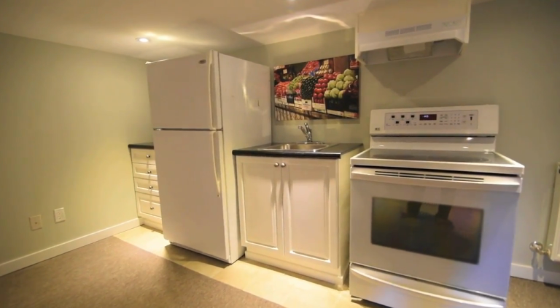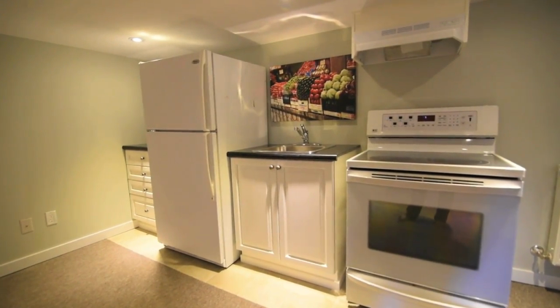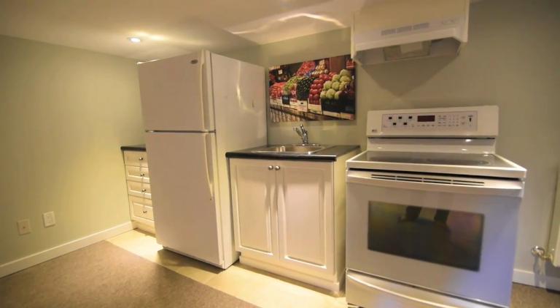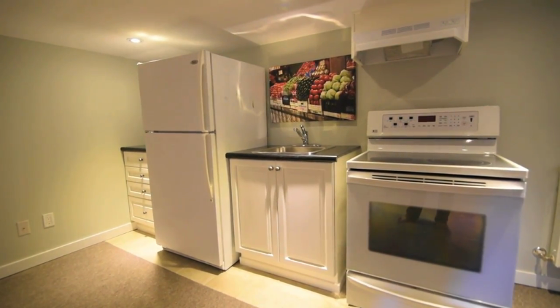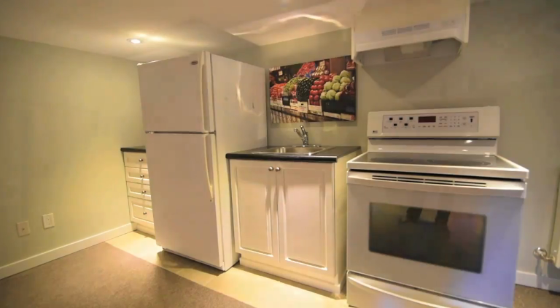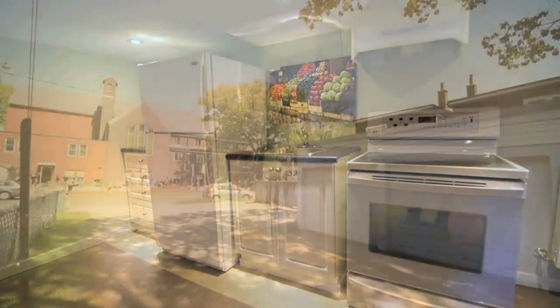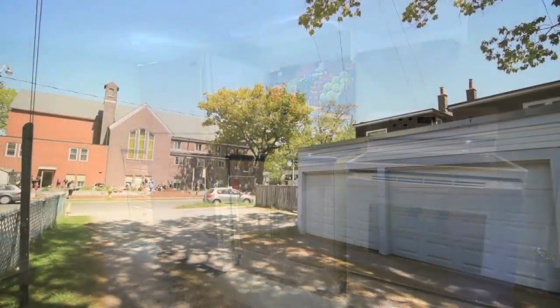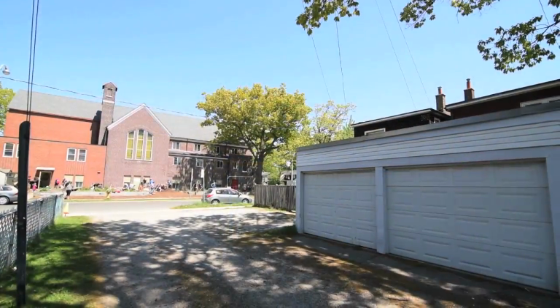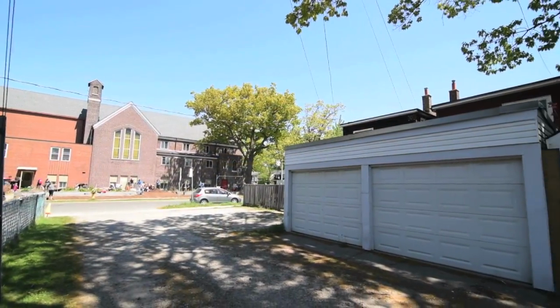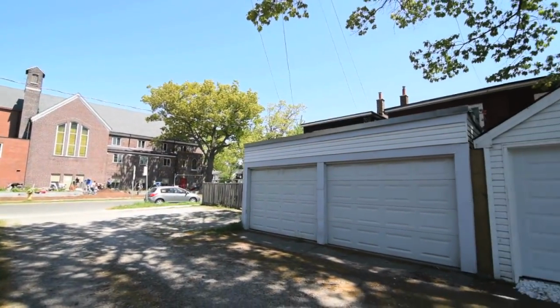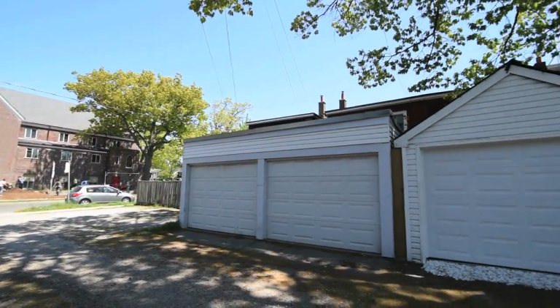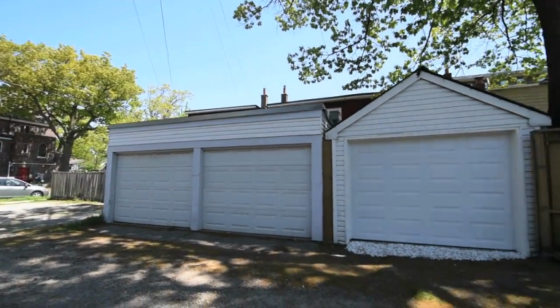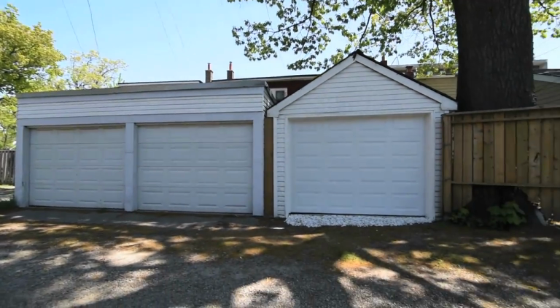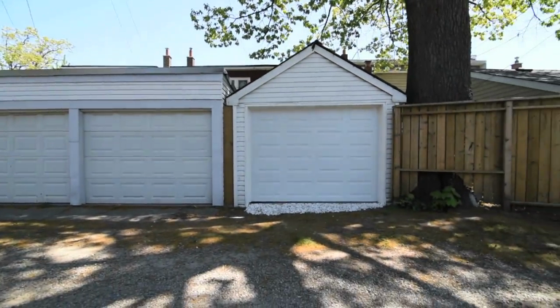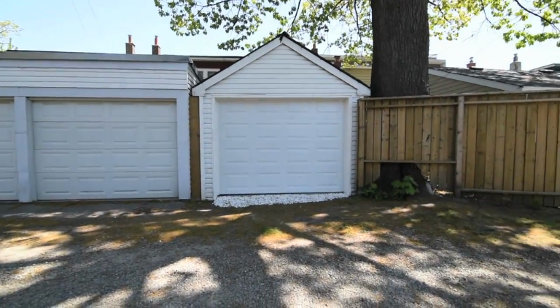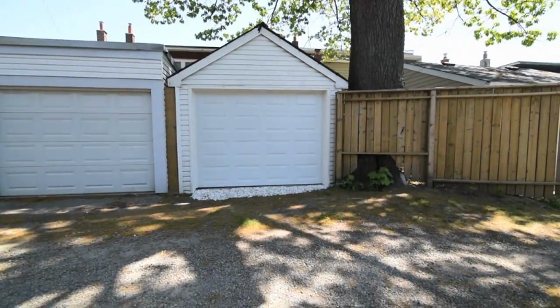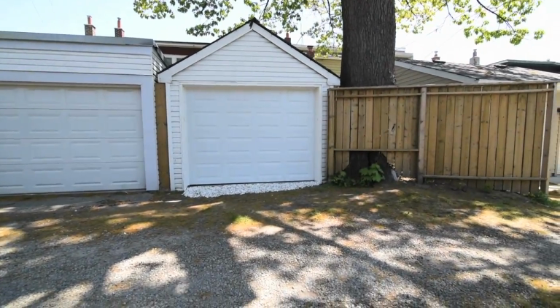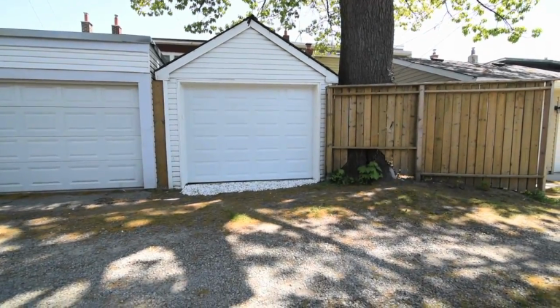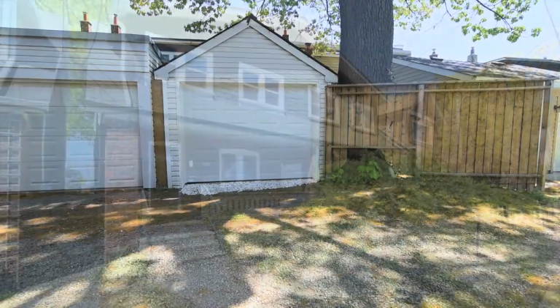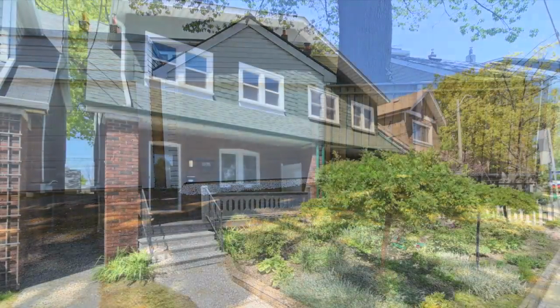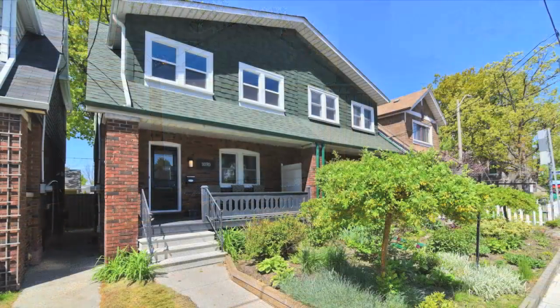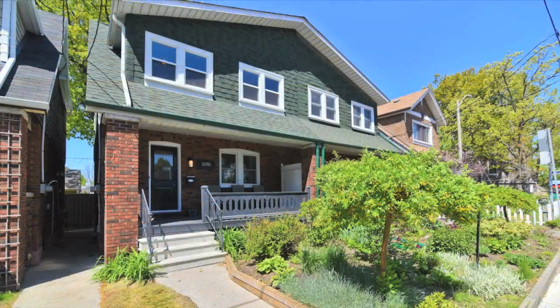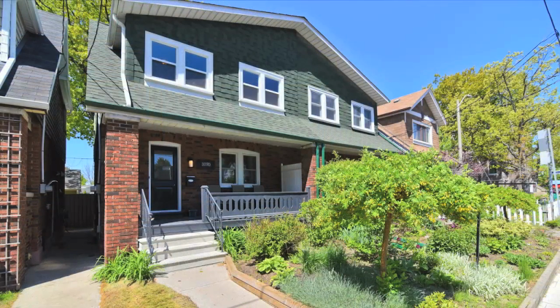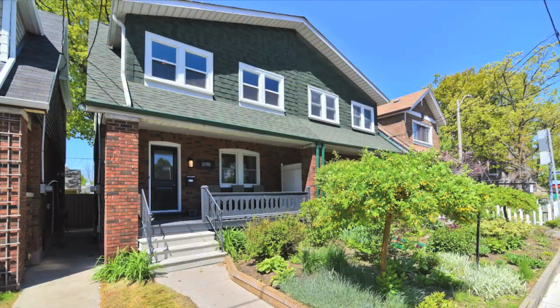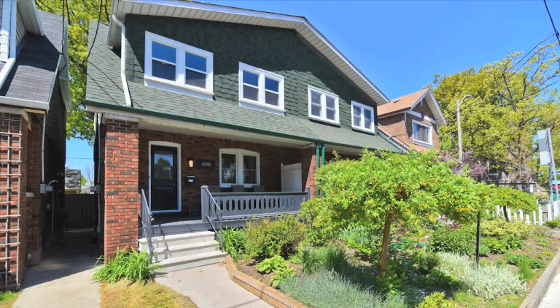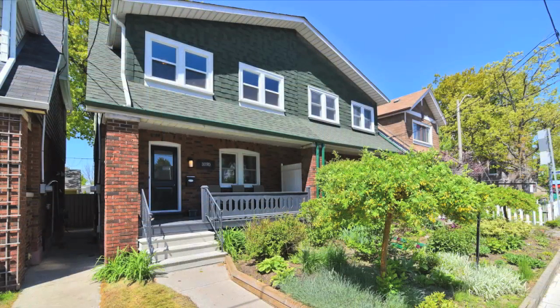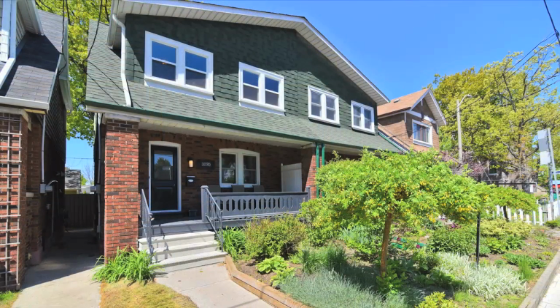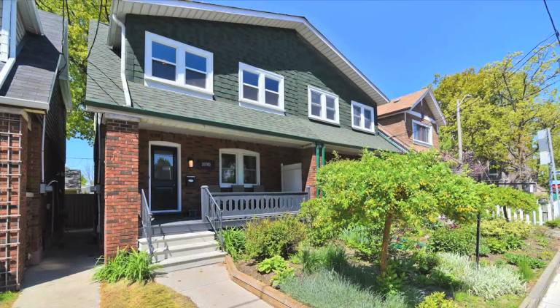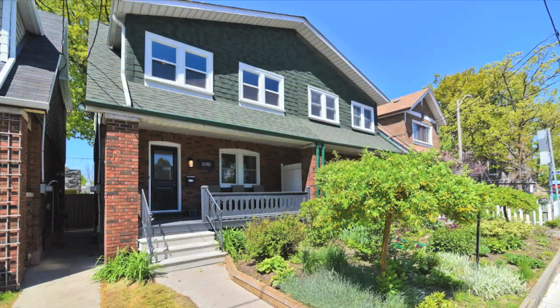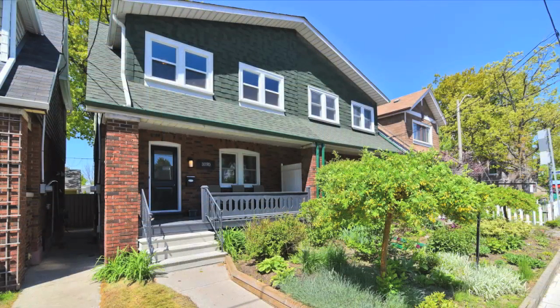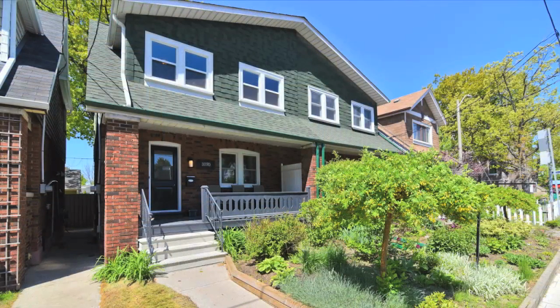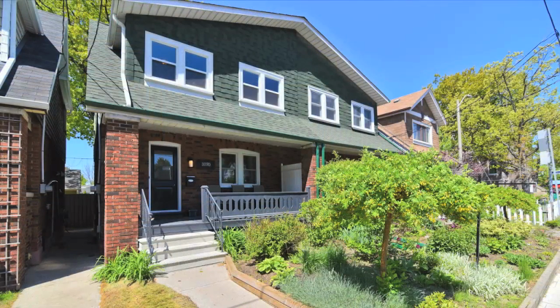This home has garage access via a laneway off of Milverton Boulevard and is just steps away from the Woodbine subway station, Danforth Avenue shops and restaurants and many other neighbourhood amenities.